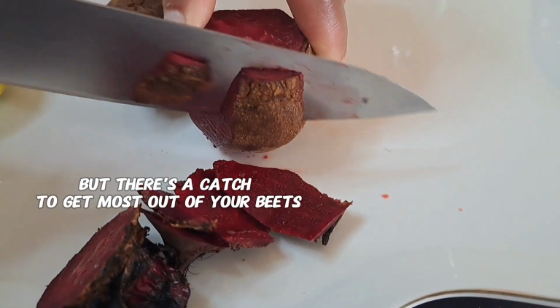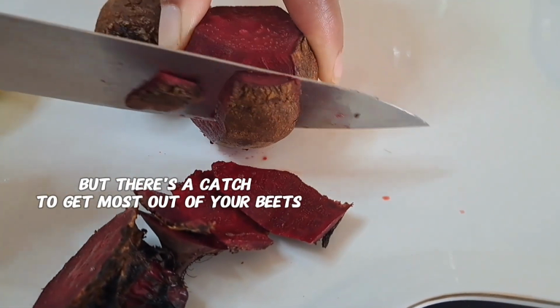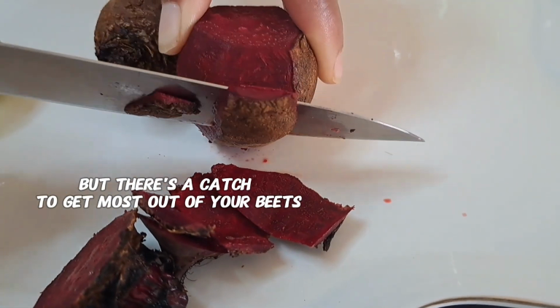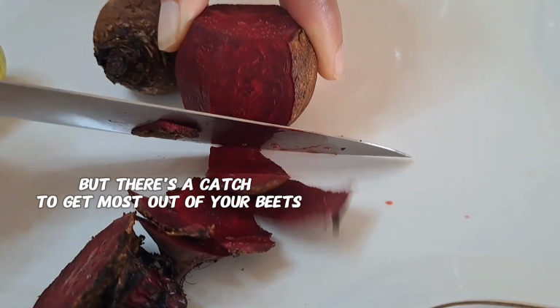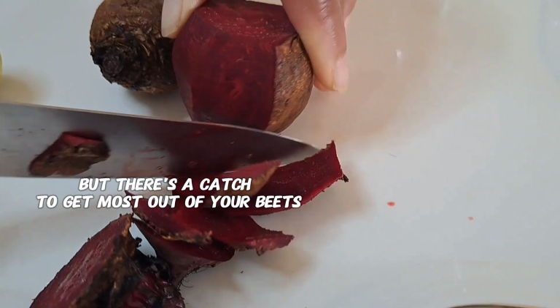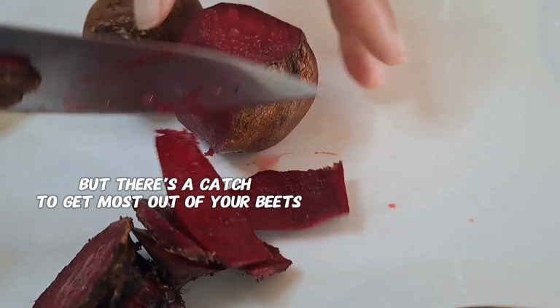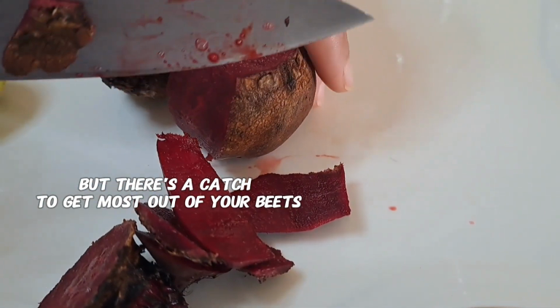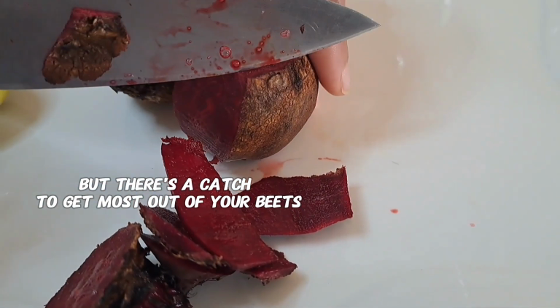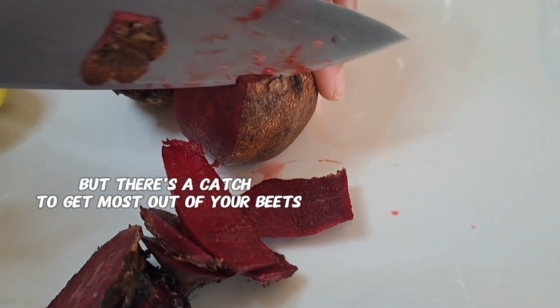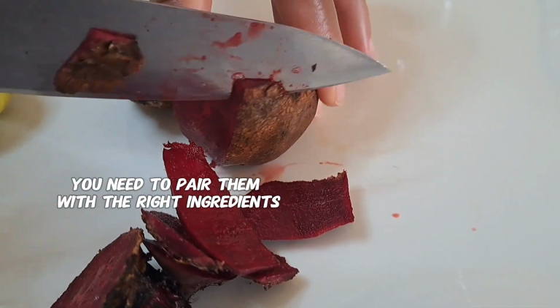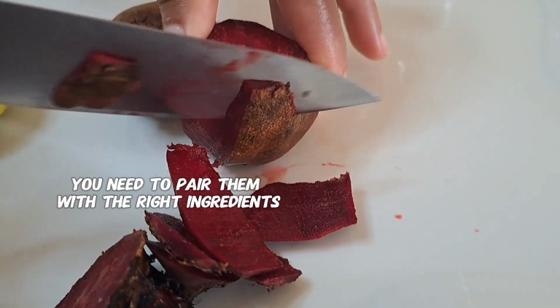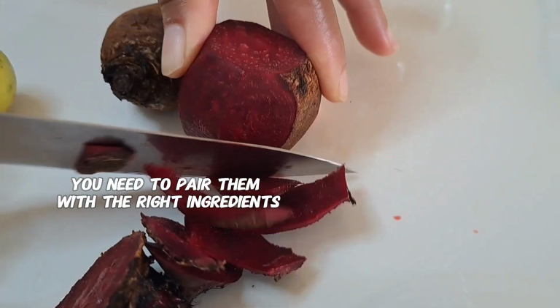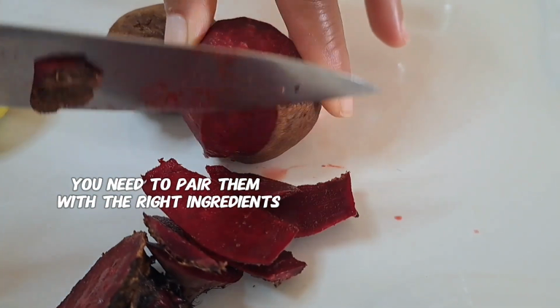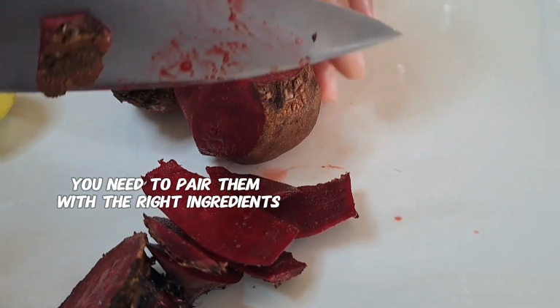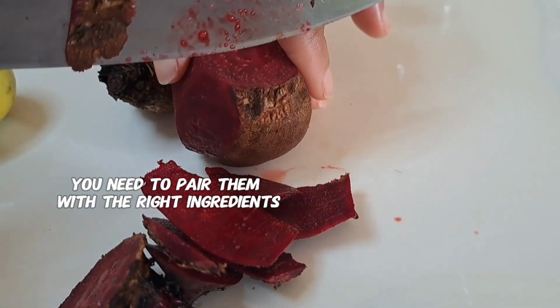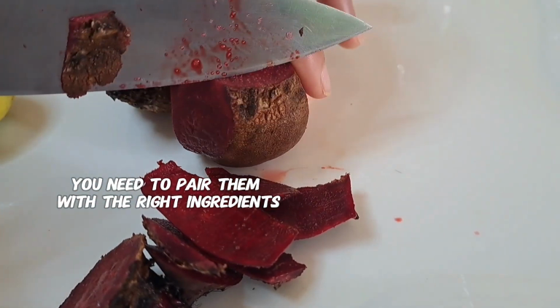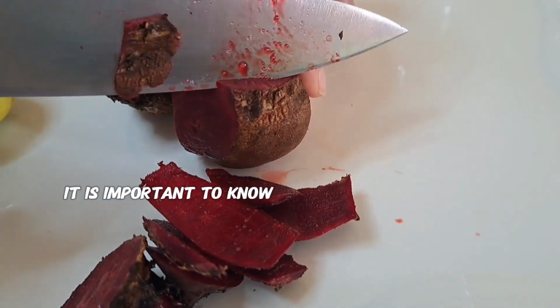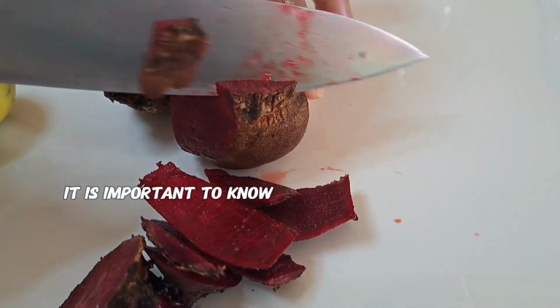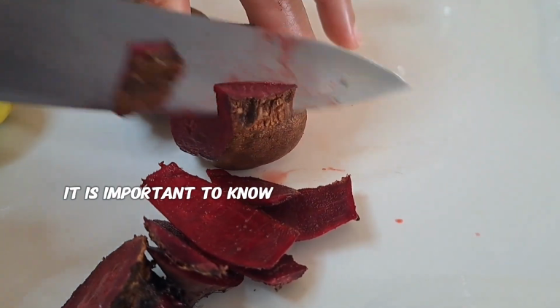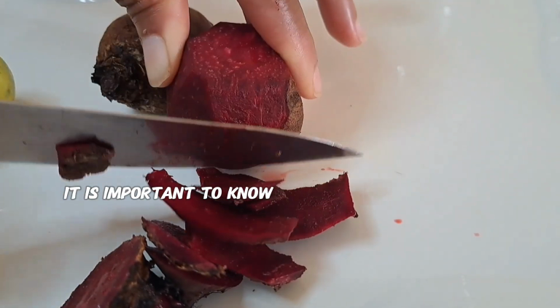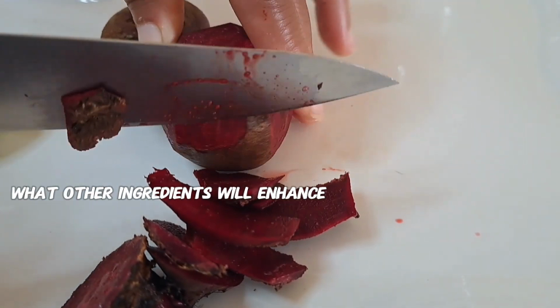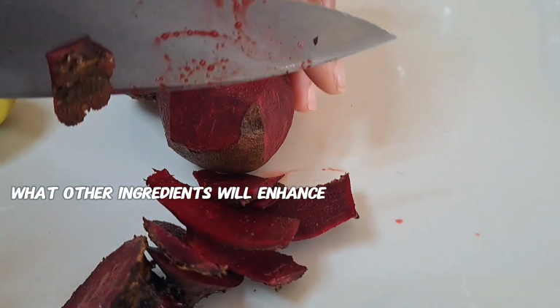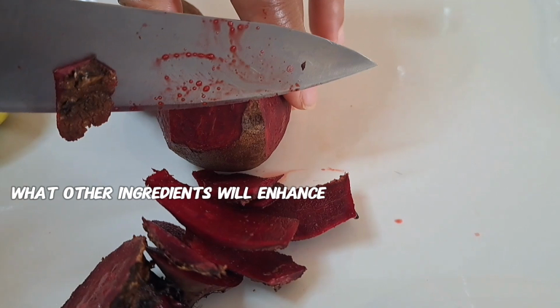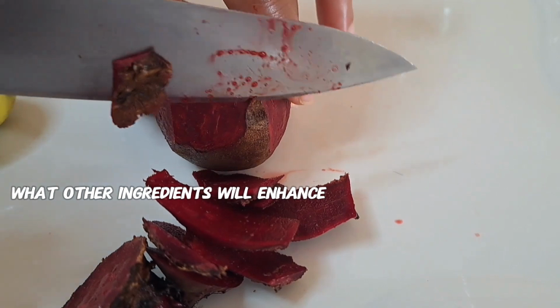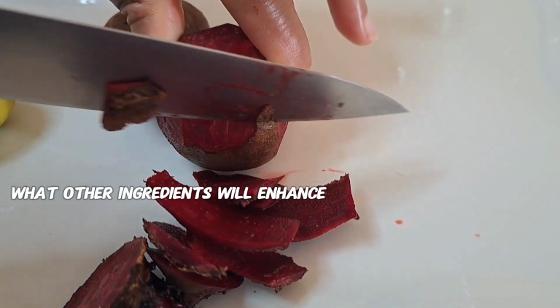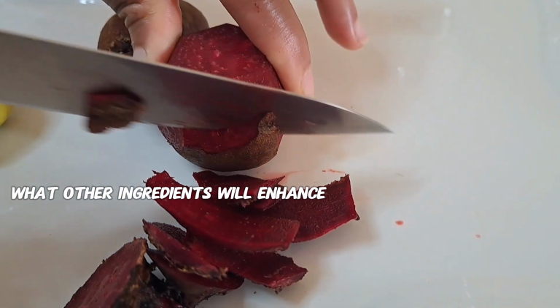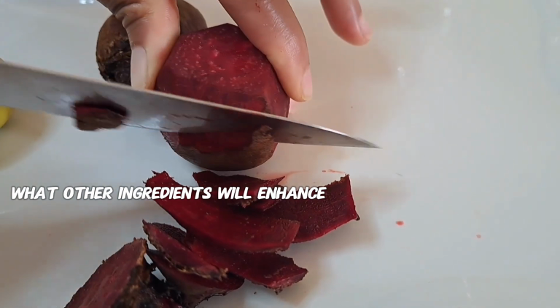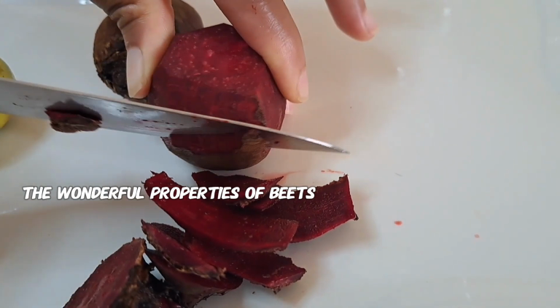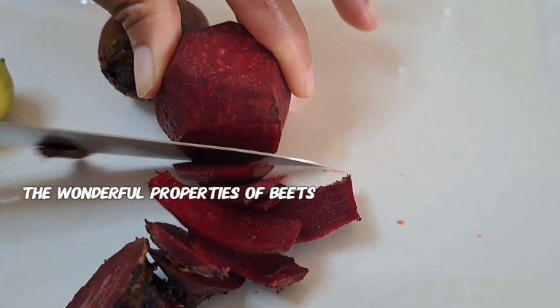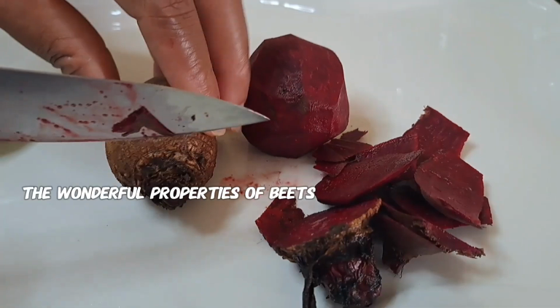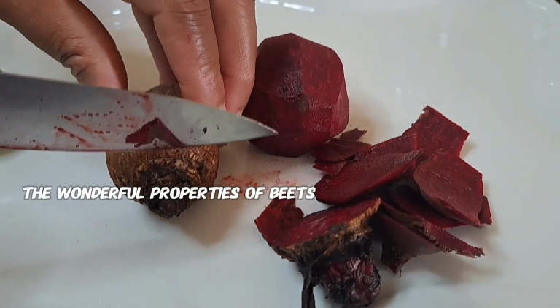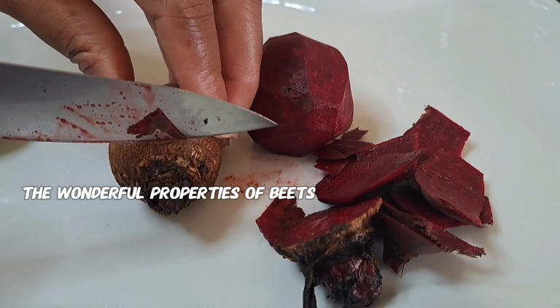But there's a catch. To get the most out of your beets, you need to pair them with the right ingredients. It is important to know what other ingredients will enhance the wonderful properties of beets.